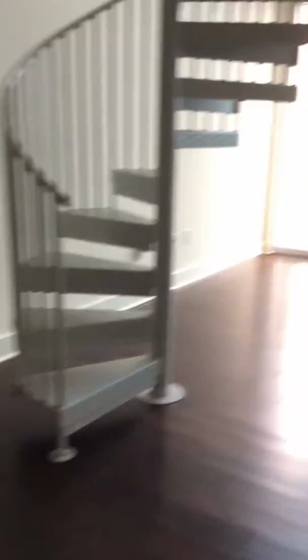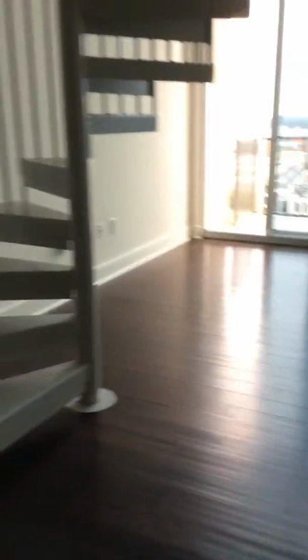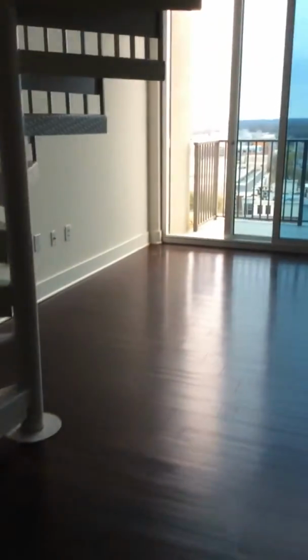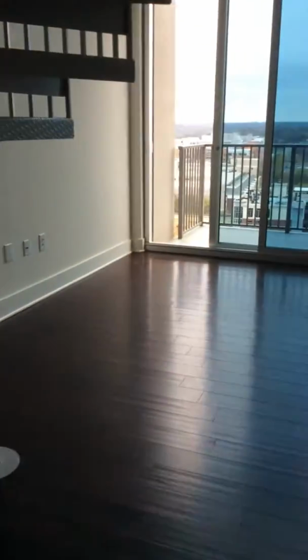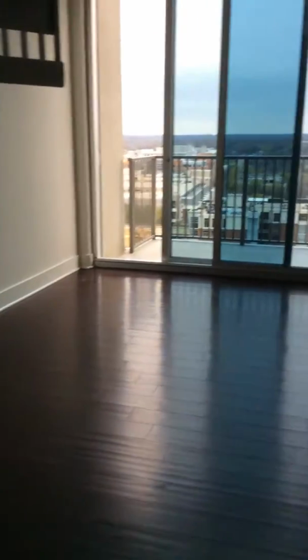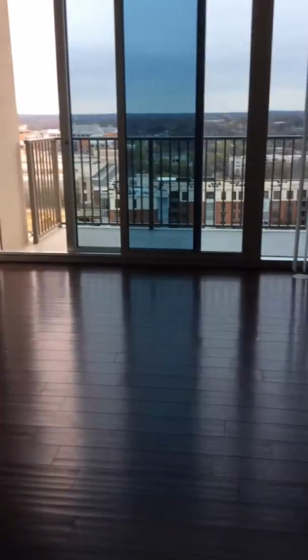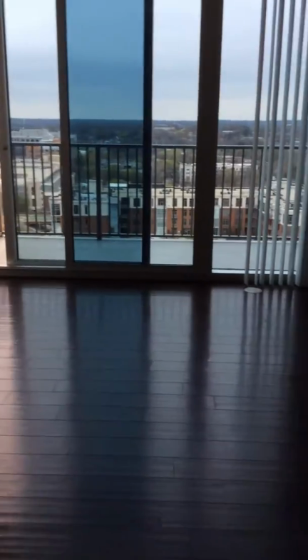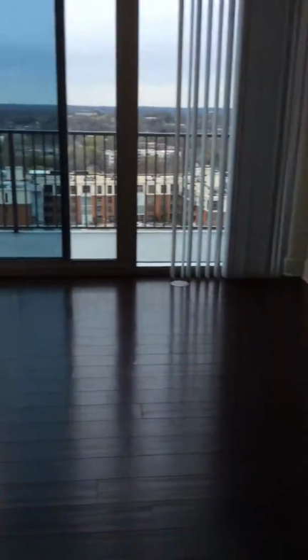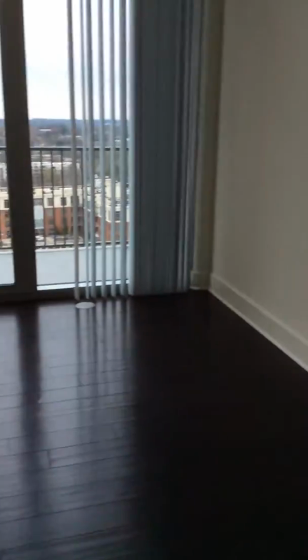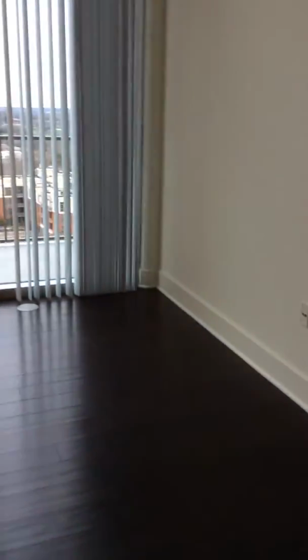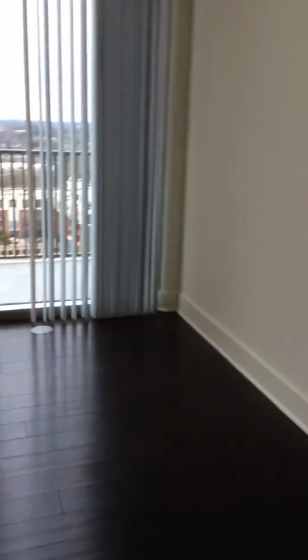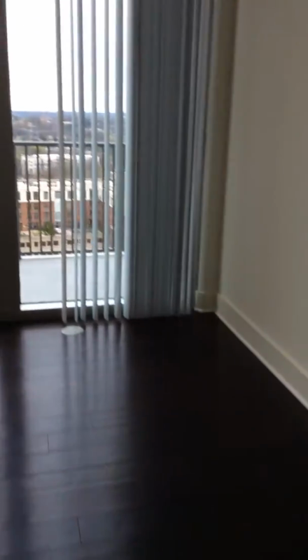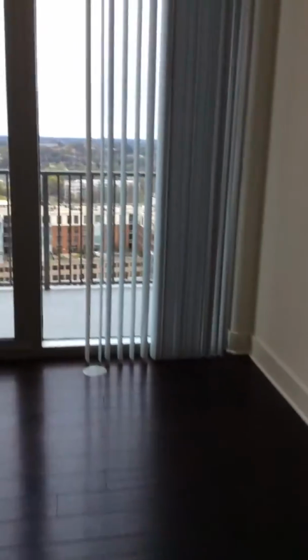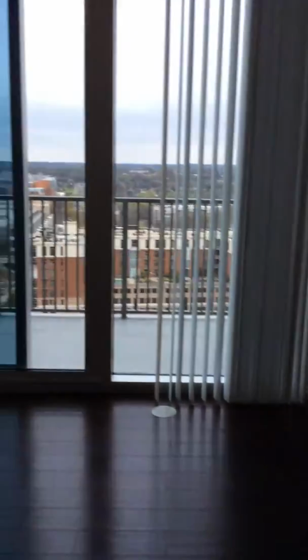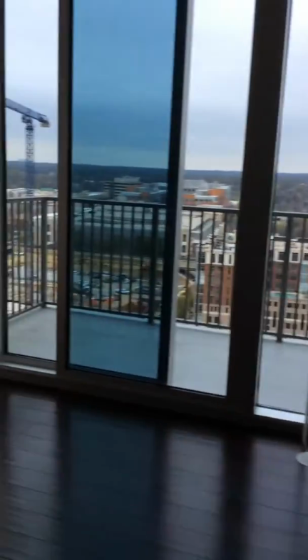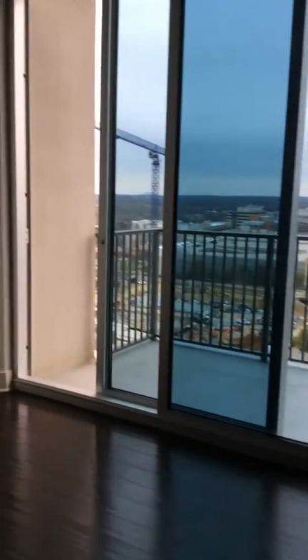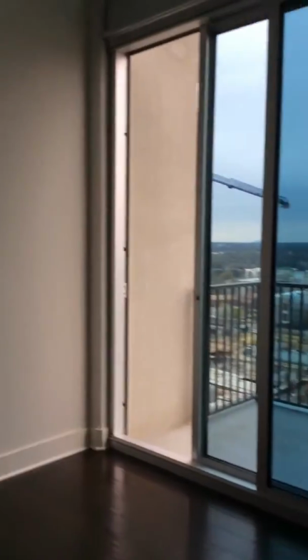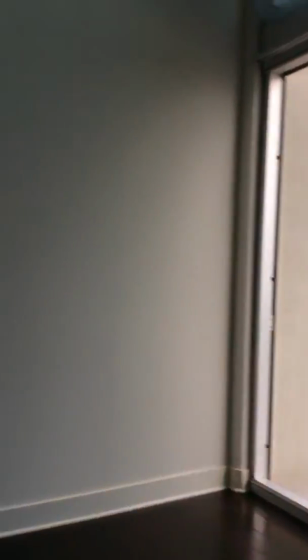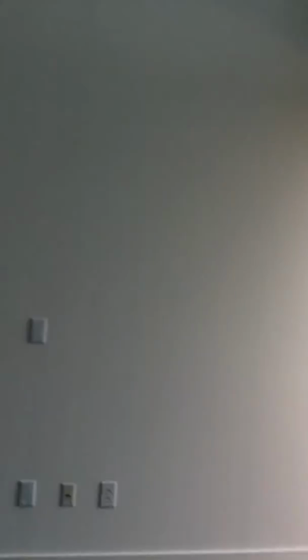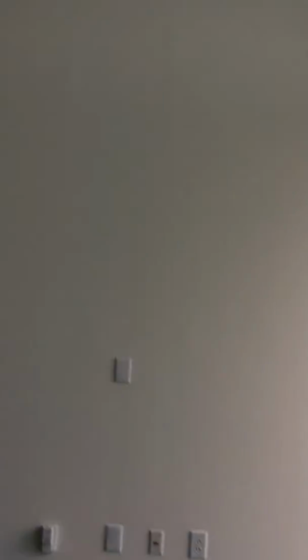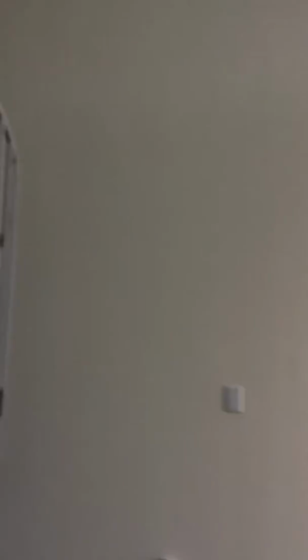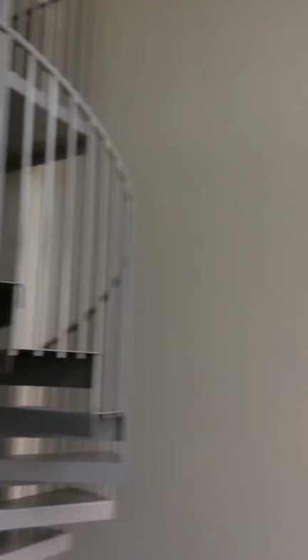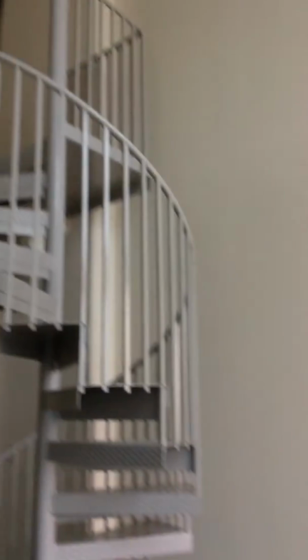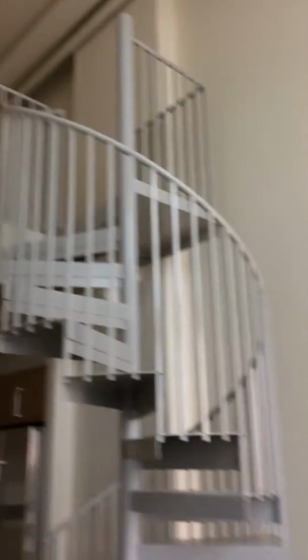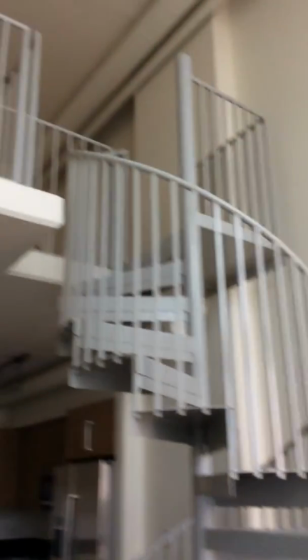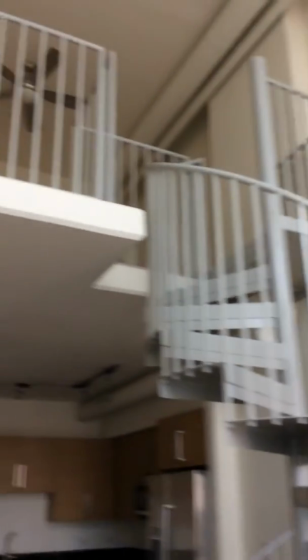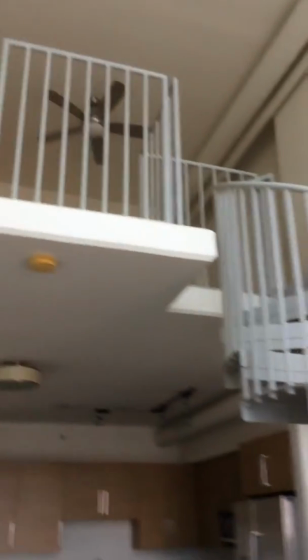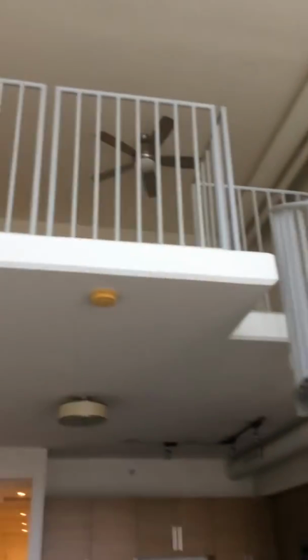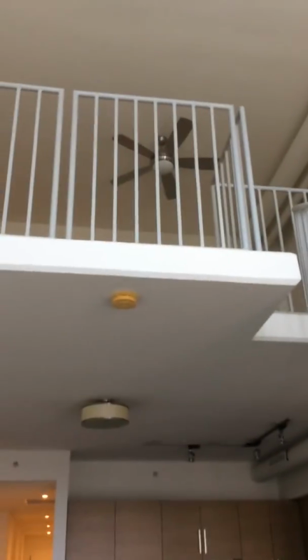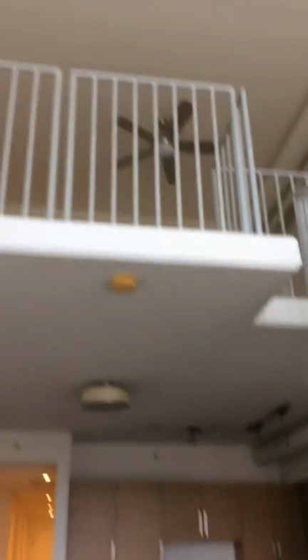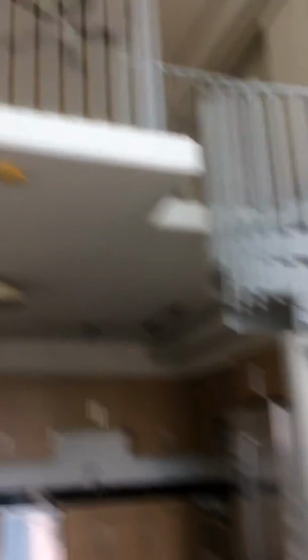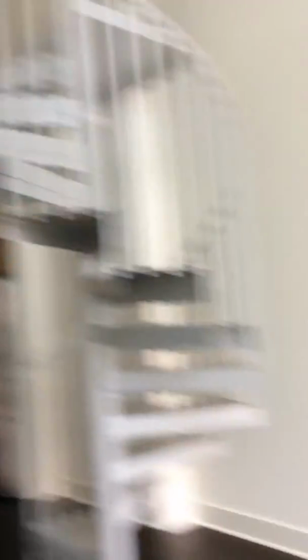This one has the spiral staircase, and that goes up to the loft, which is where your bedroom and your full bath is.